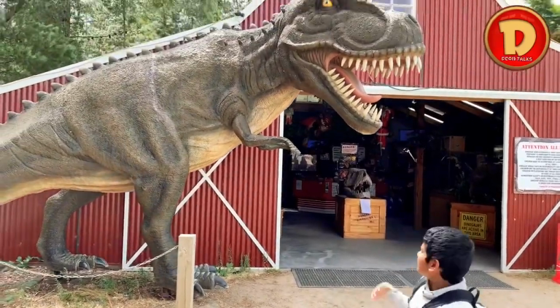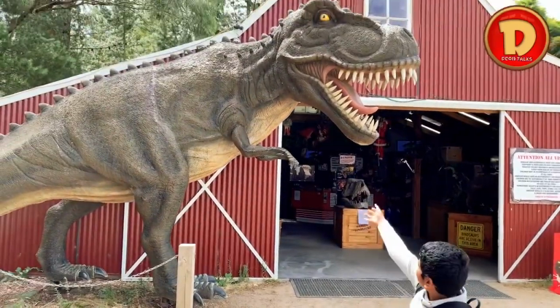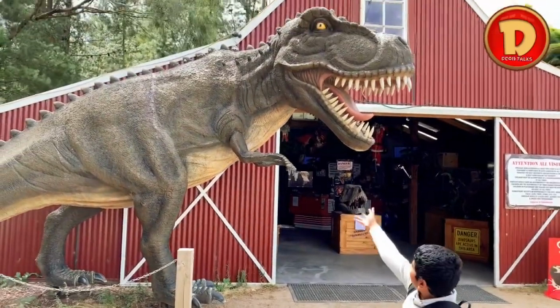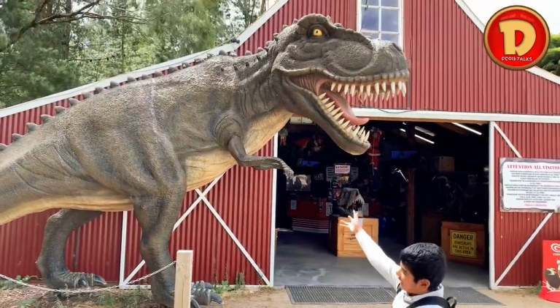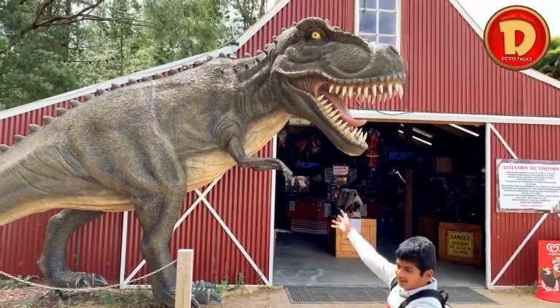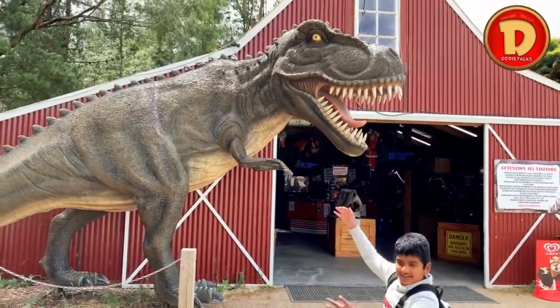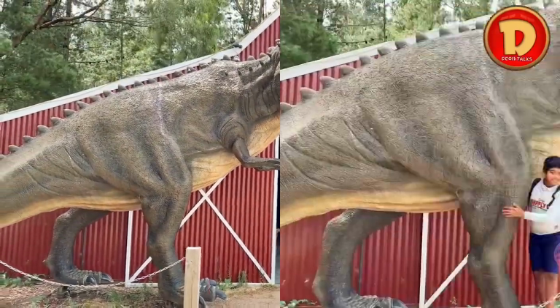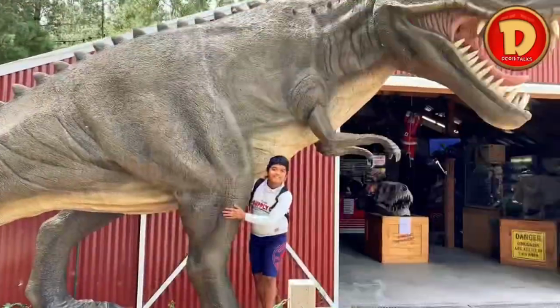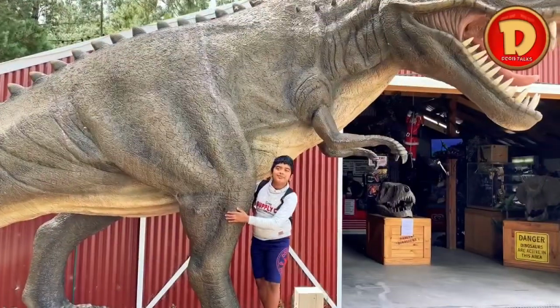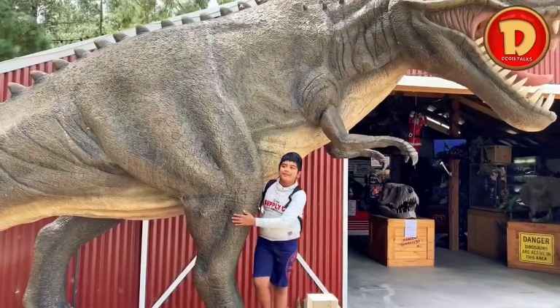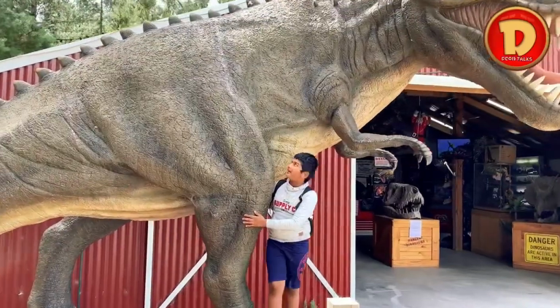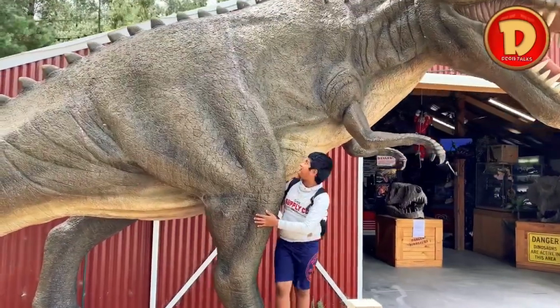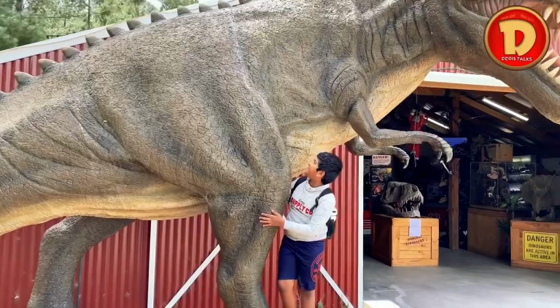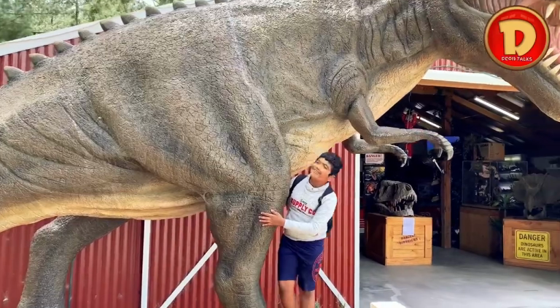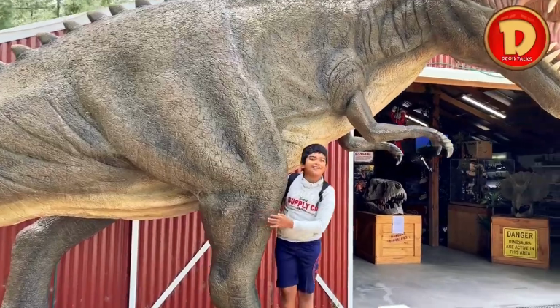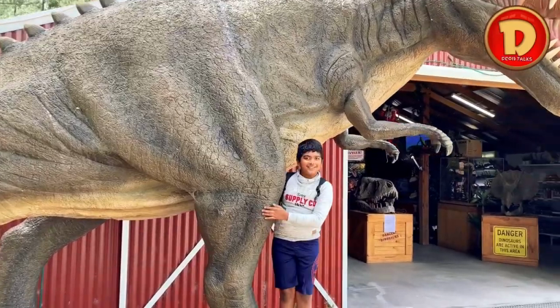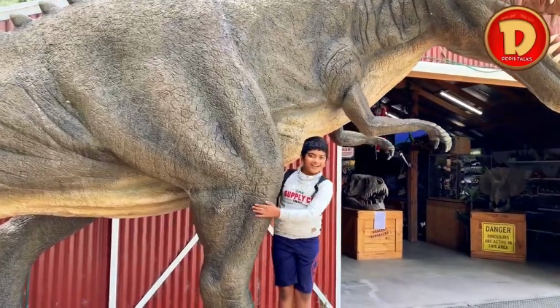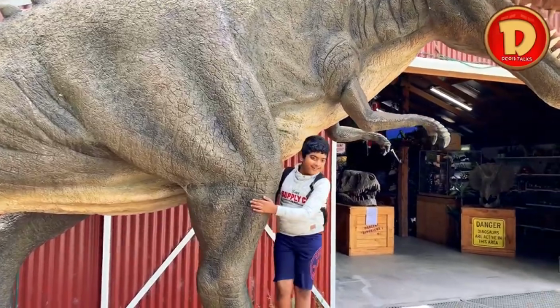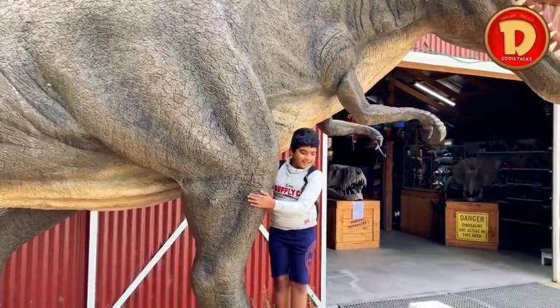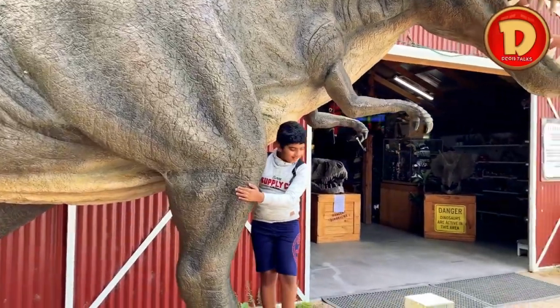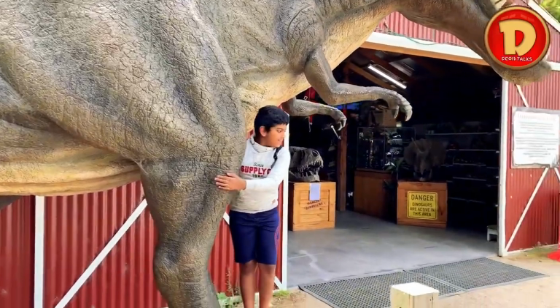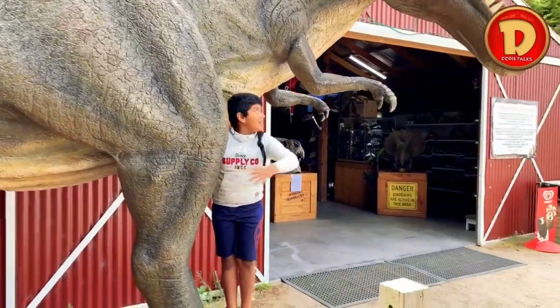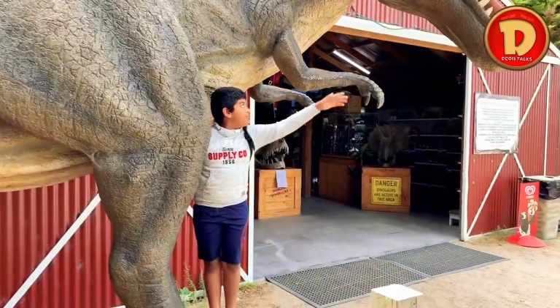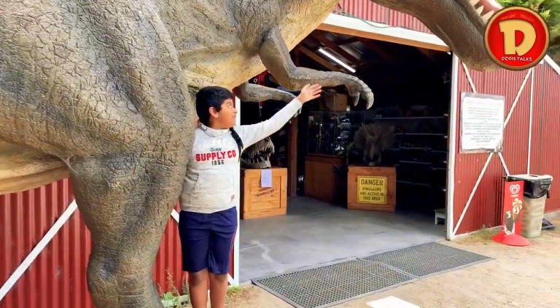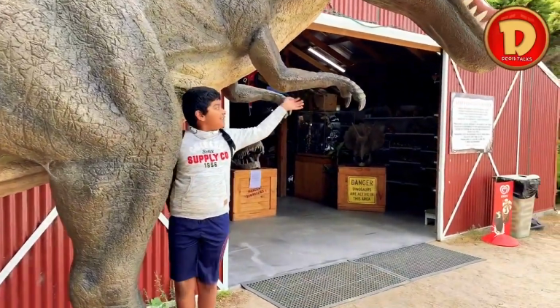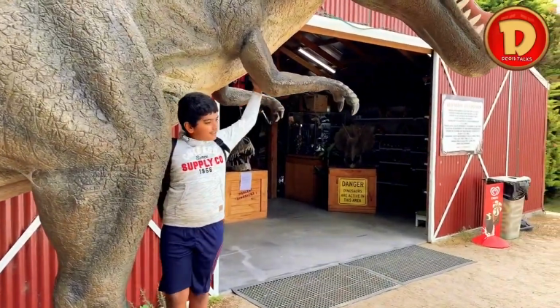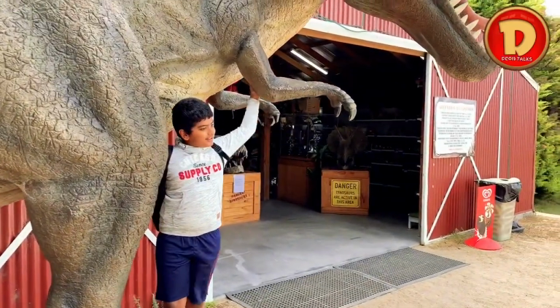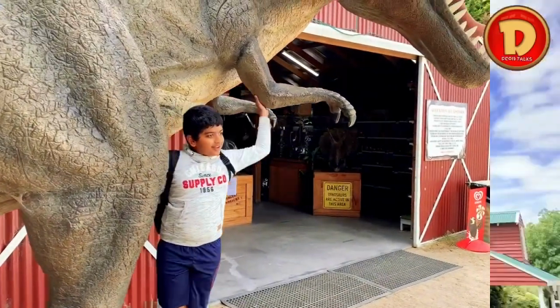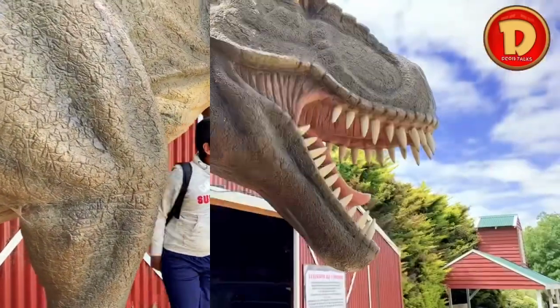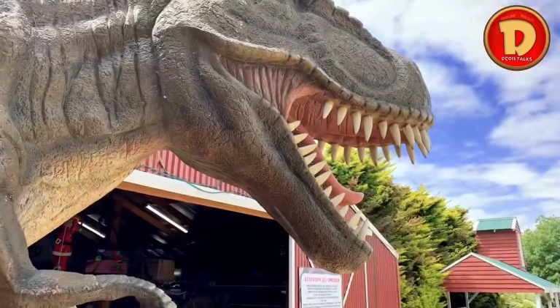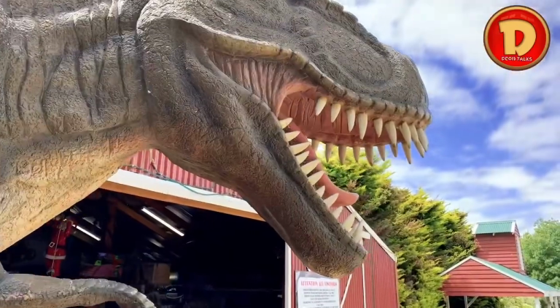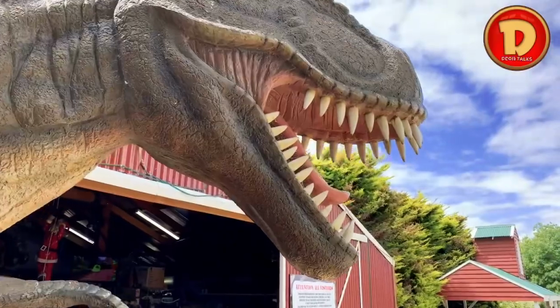See? Look how big it is. Look, I'm climbing on it. Look how big this T-Rex is compared to me.